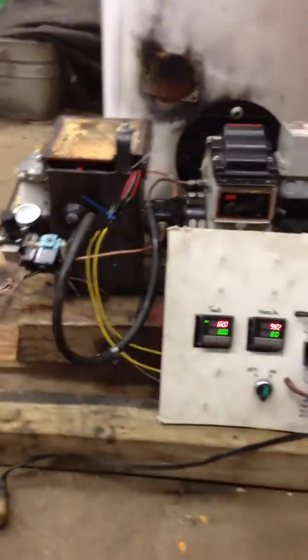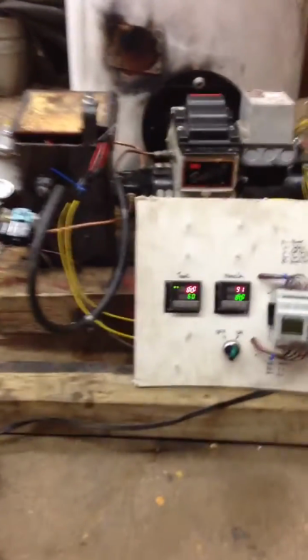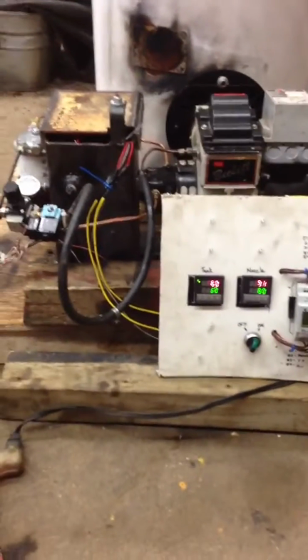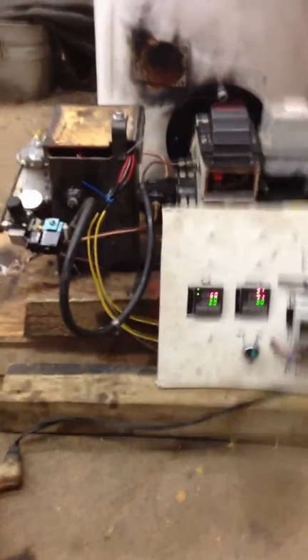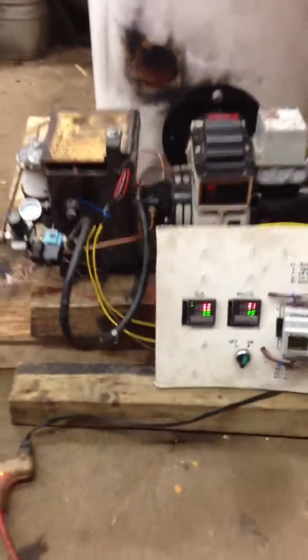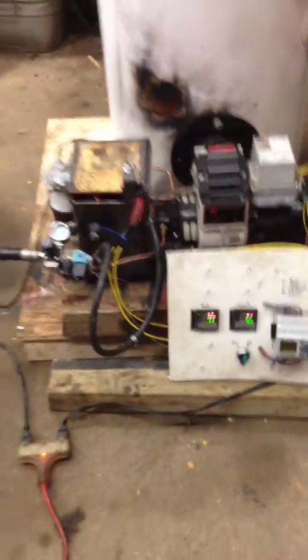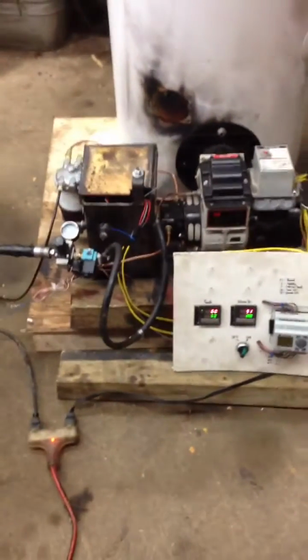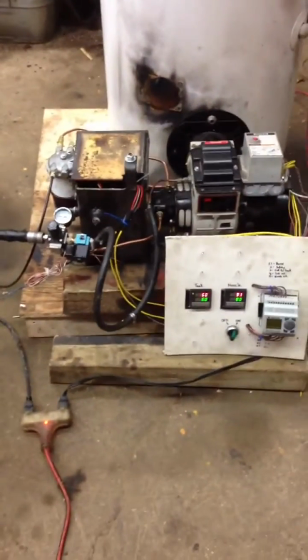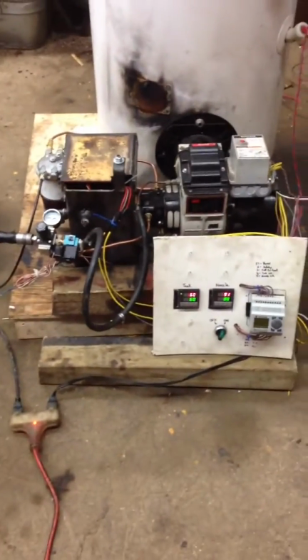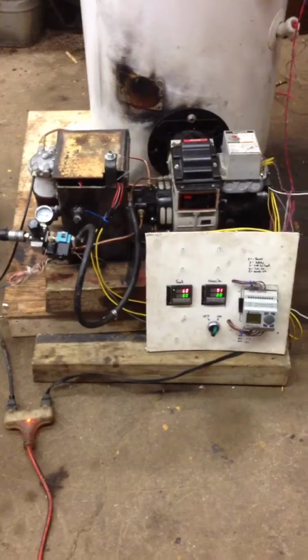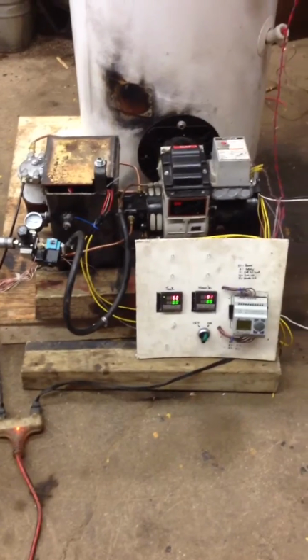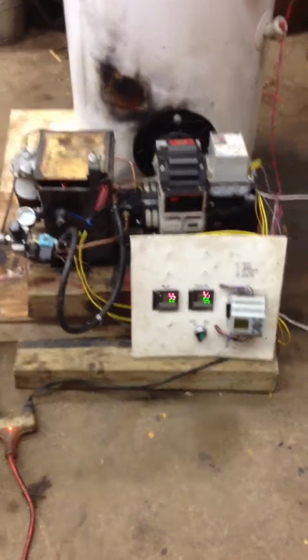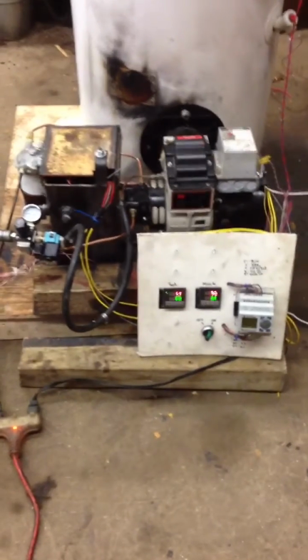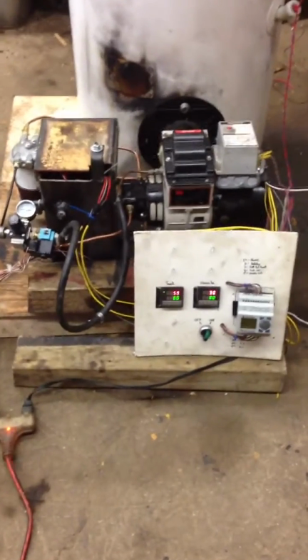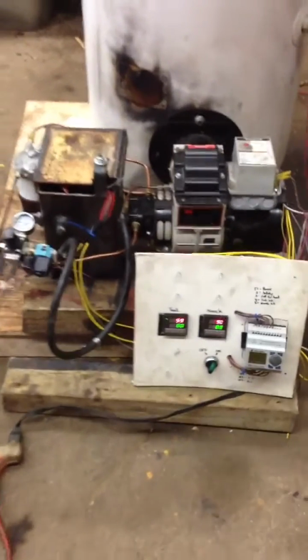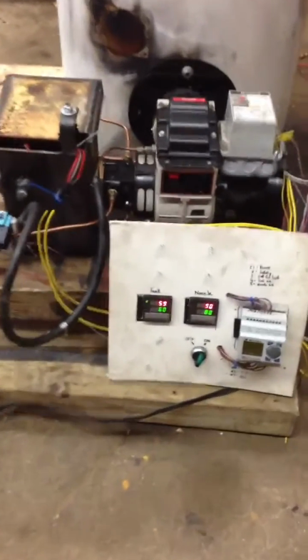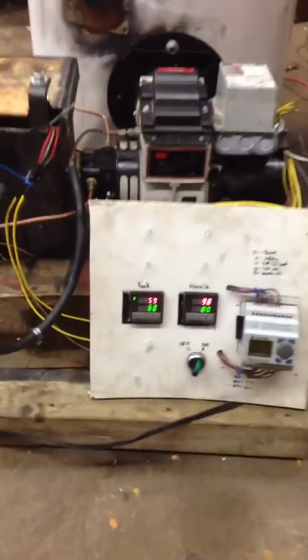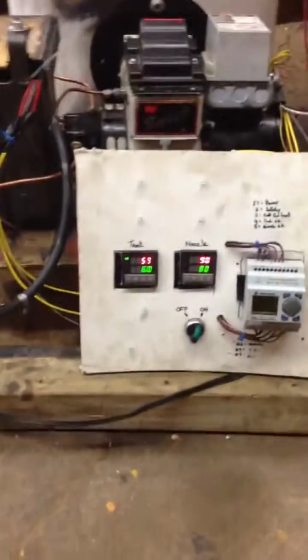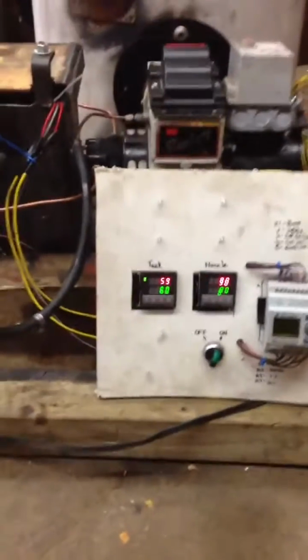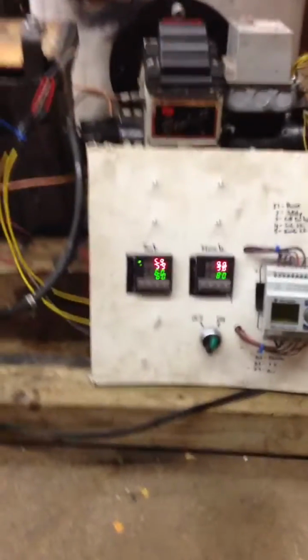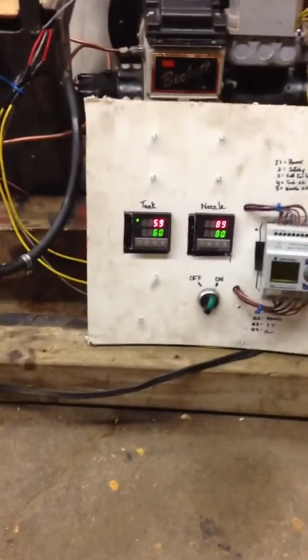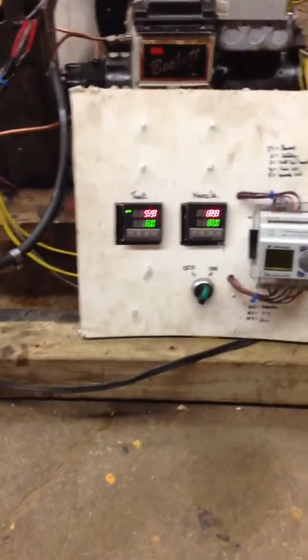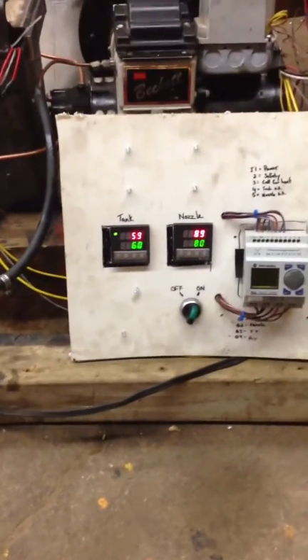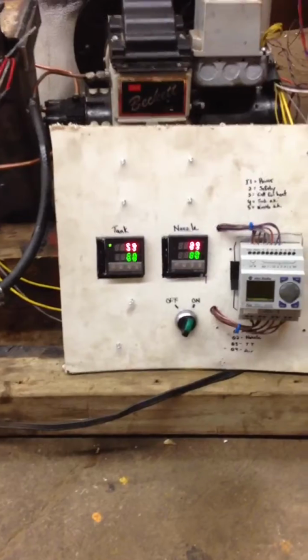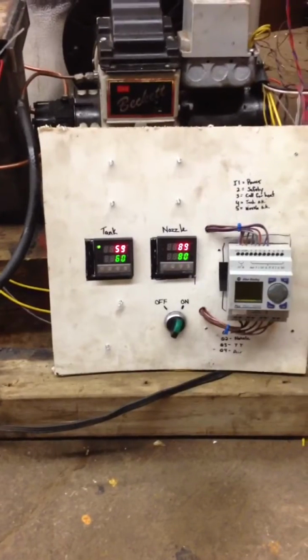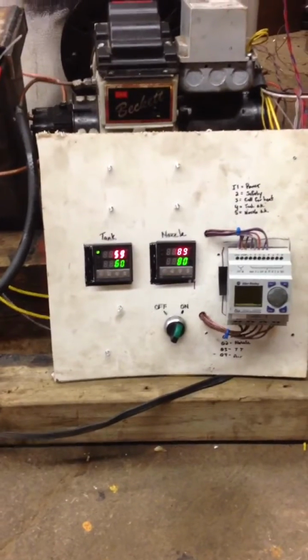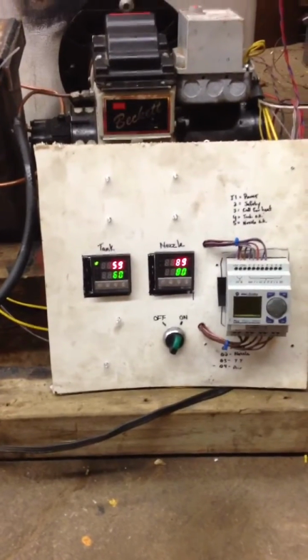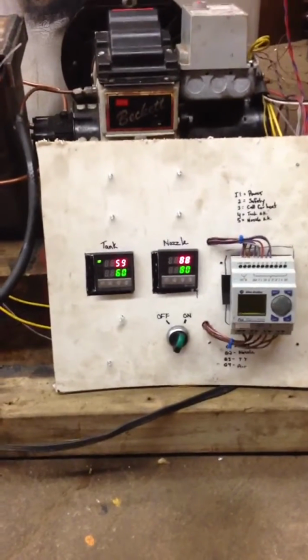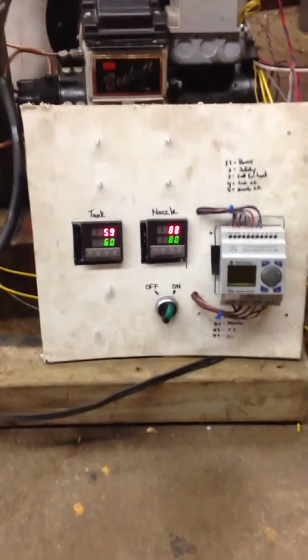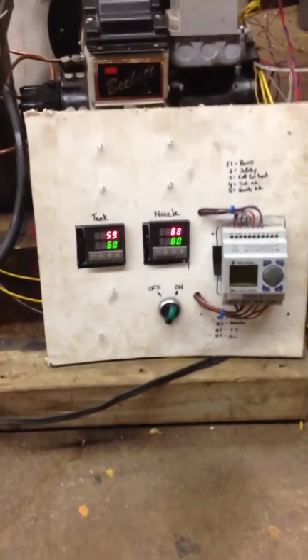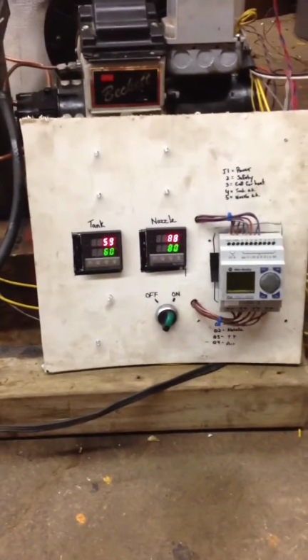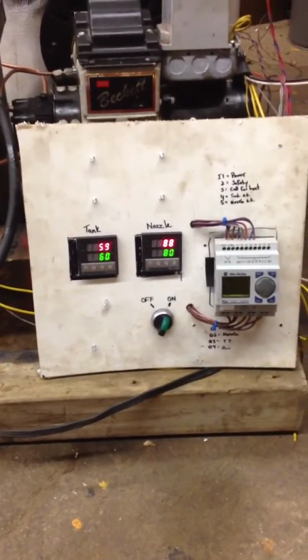So again, this is our setup. Looks like it's working well. Maybe we'll do a couple of updates after we get 100 hours of burning or so on it. Thanks for watching.